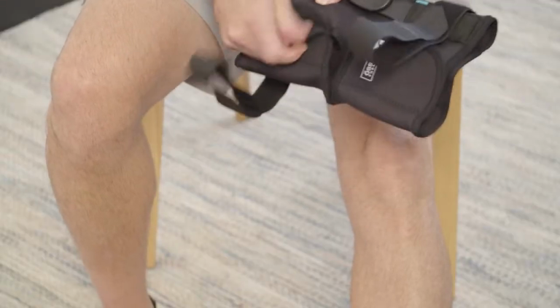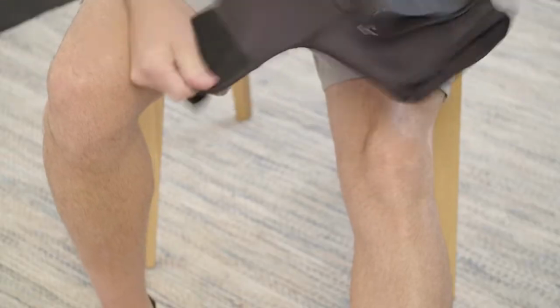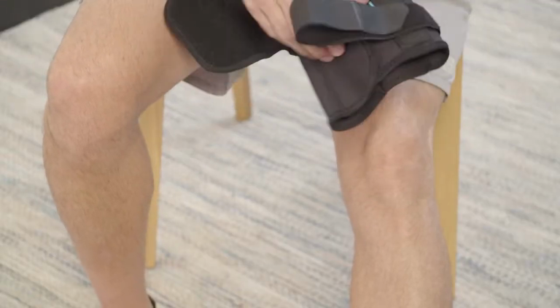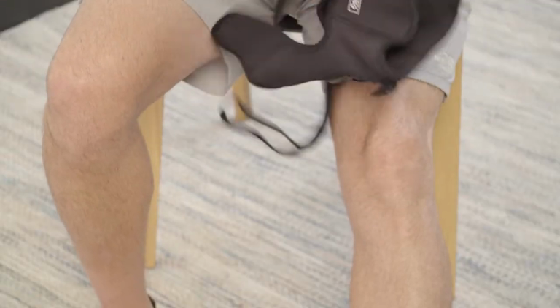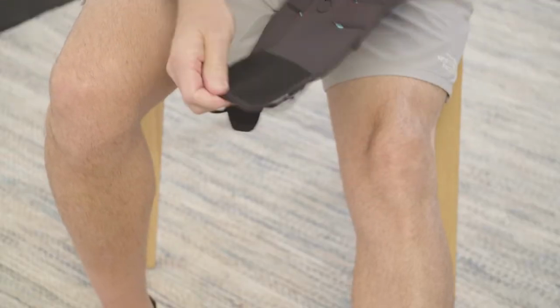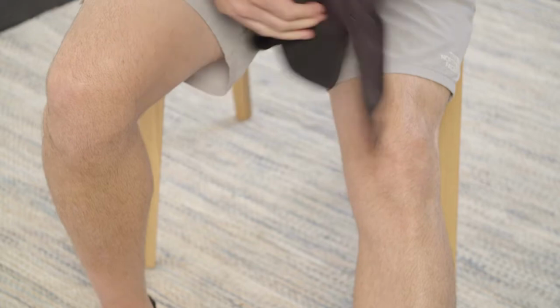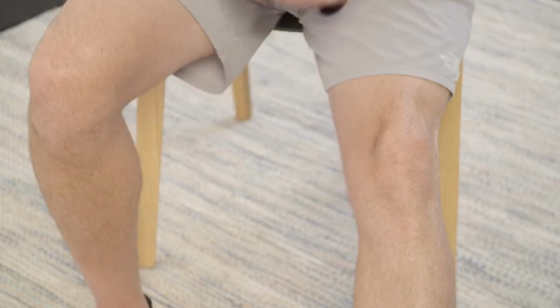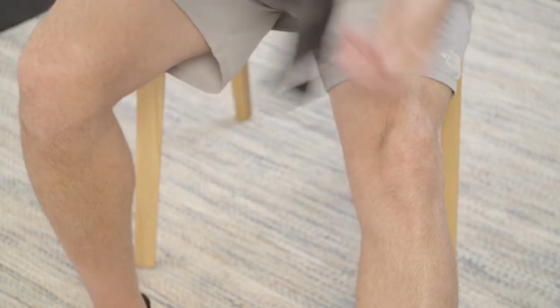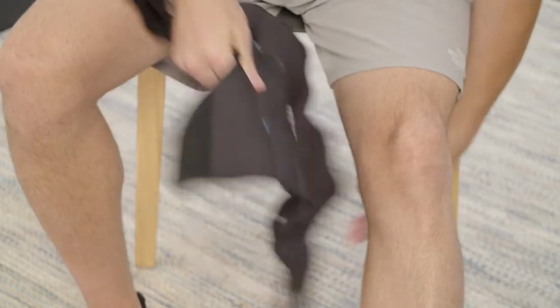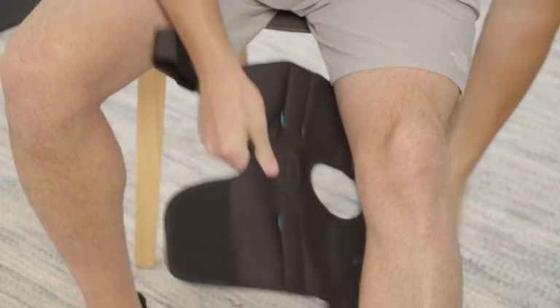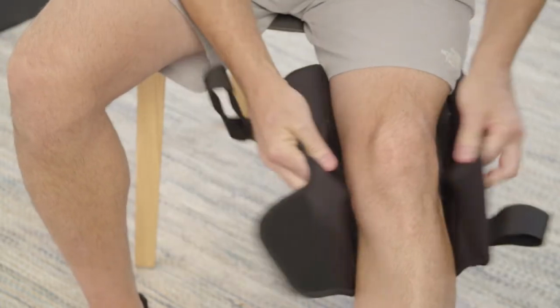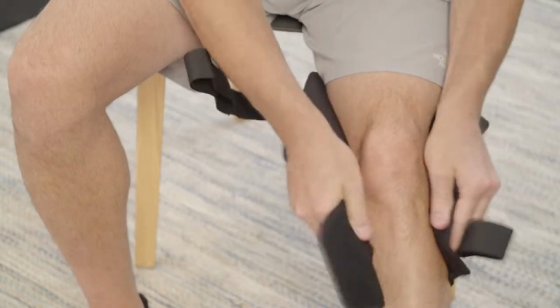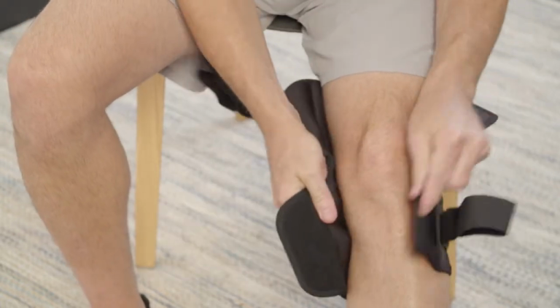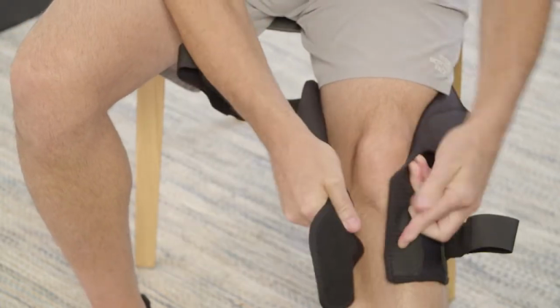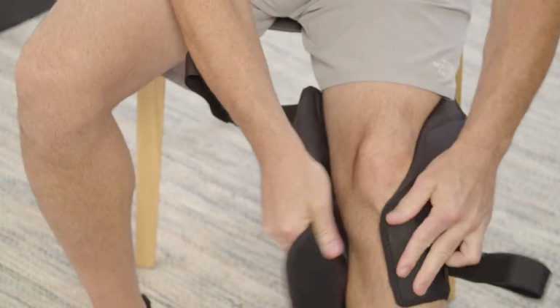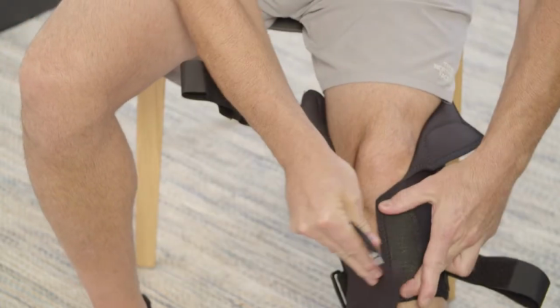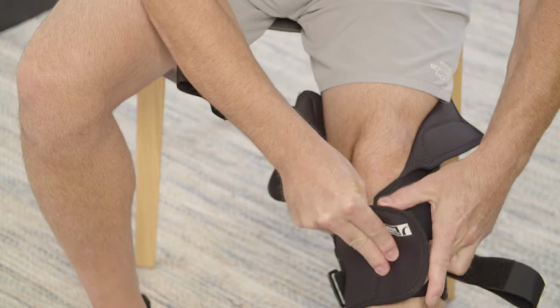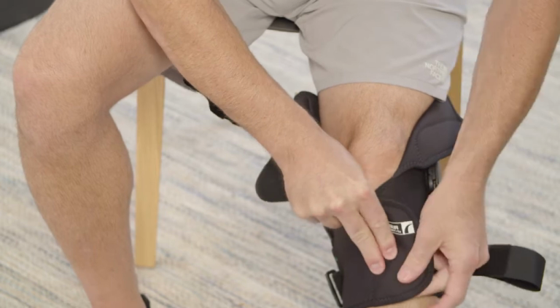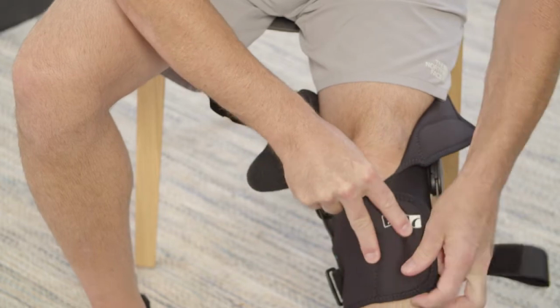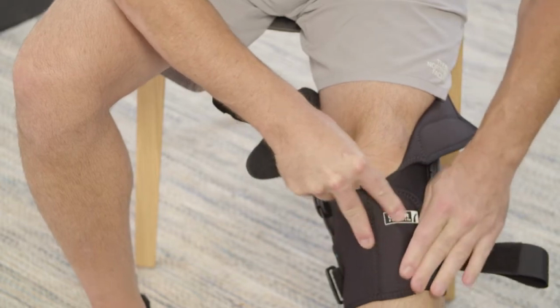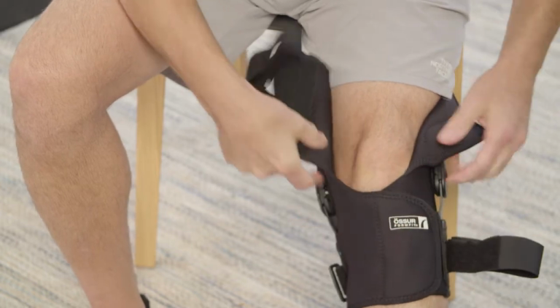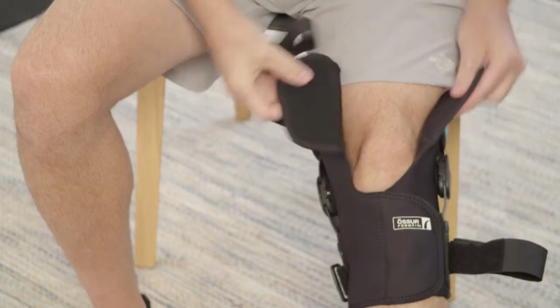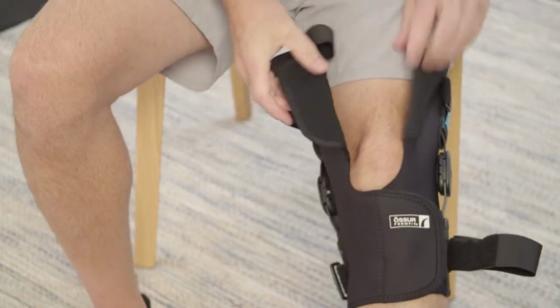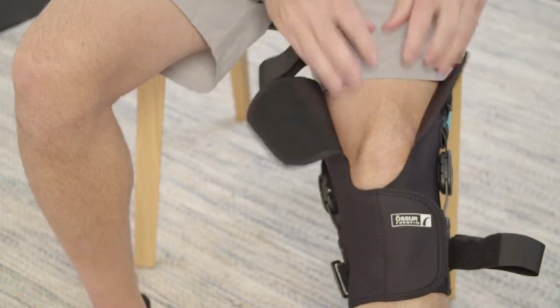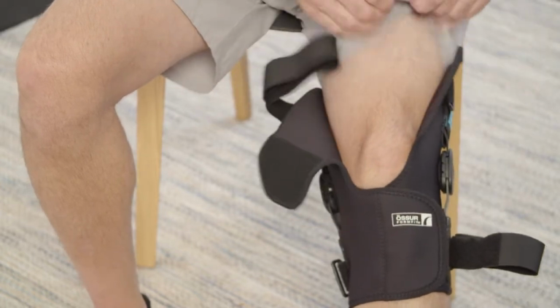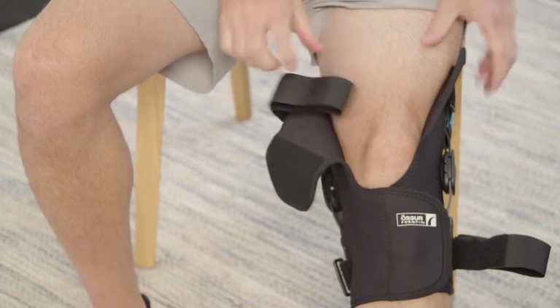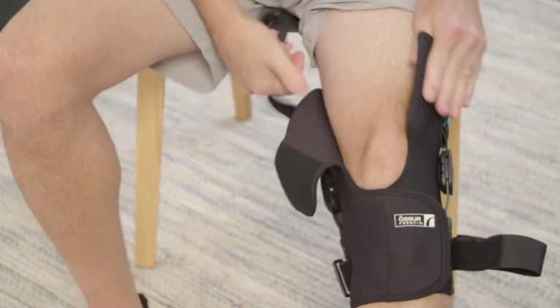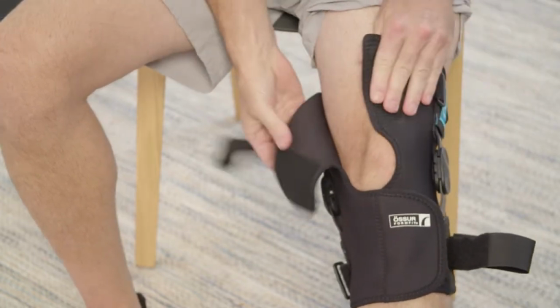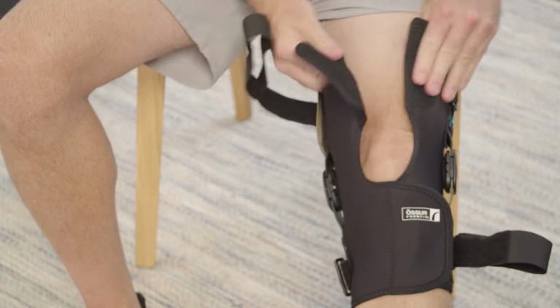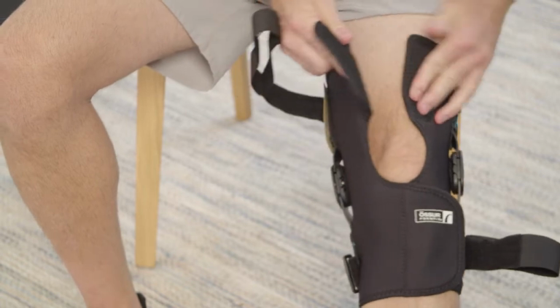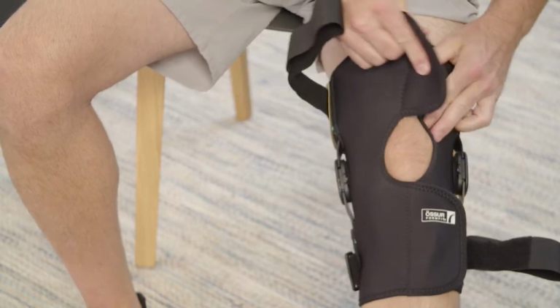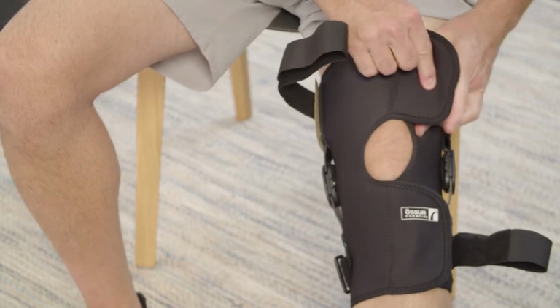Make sure all straps are unfastened. Open the soft good and place behind the knee. Wrap the soft good around the leg, lower portion first, and fasten firmly with the contact closures.